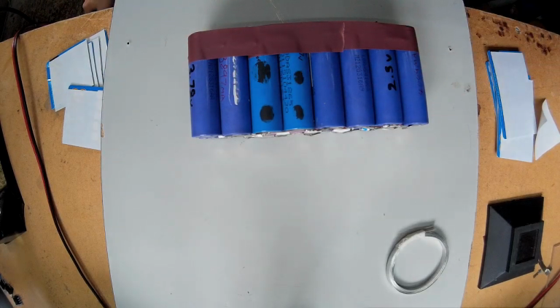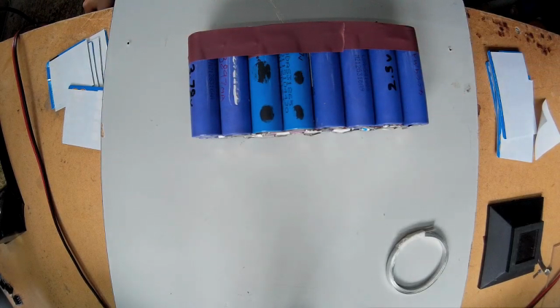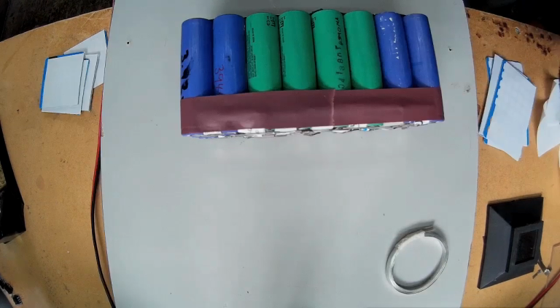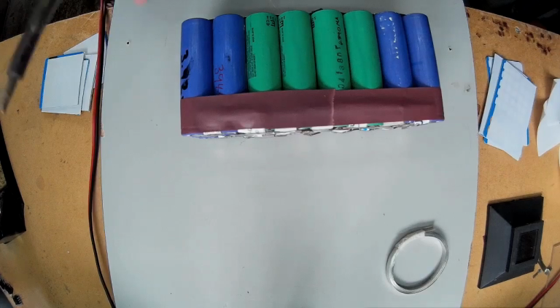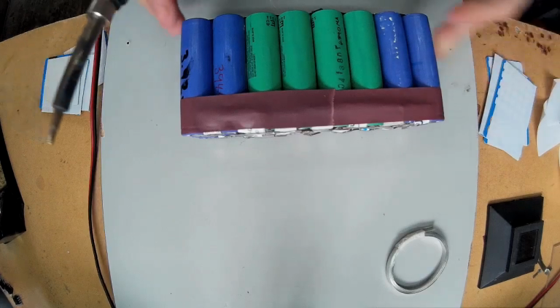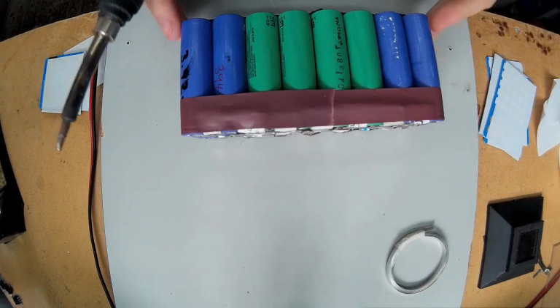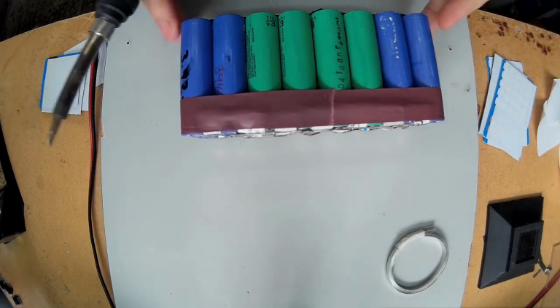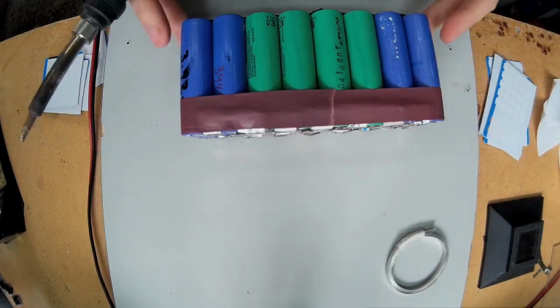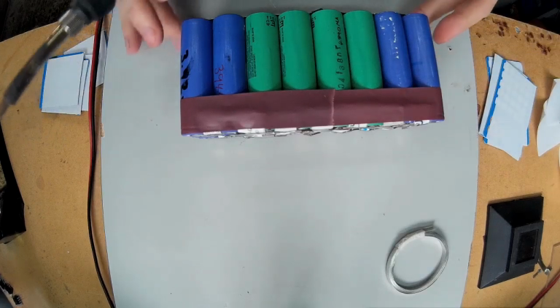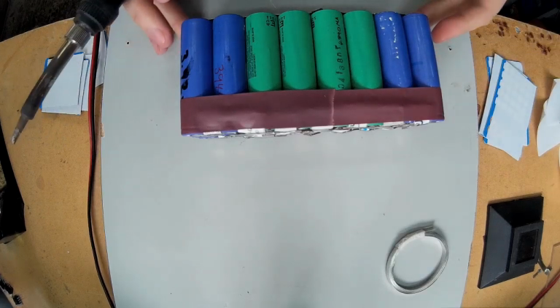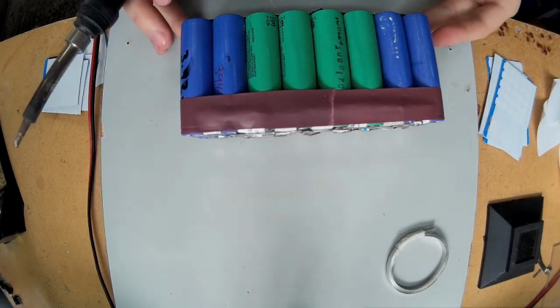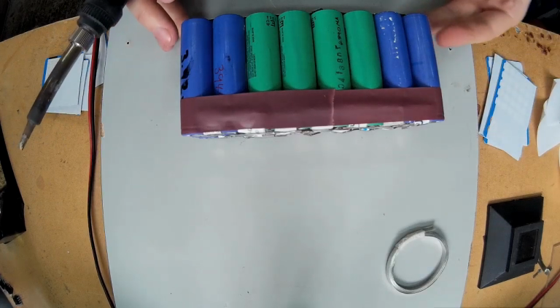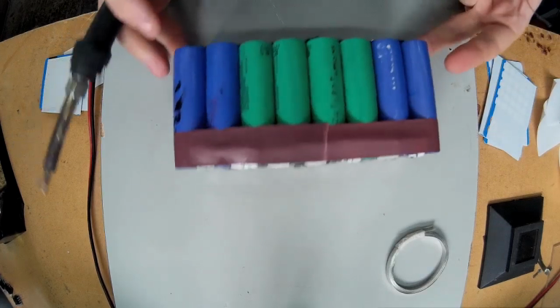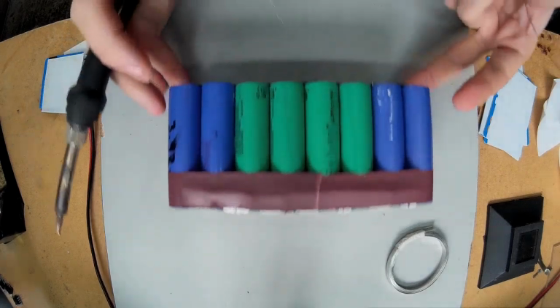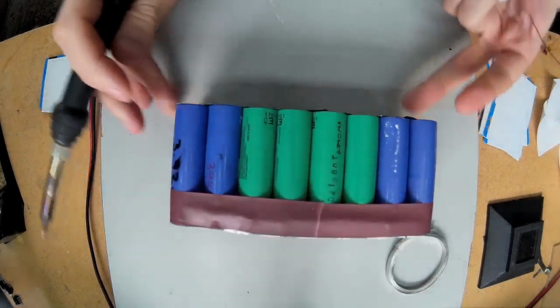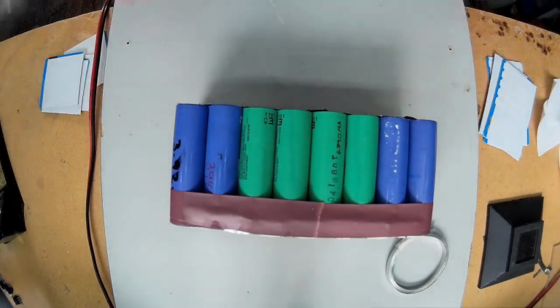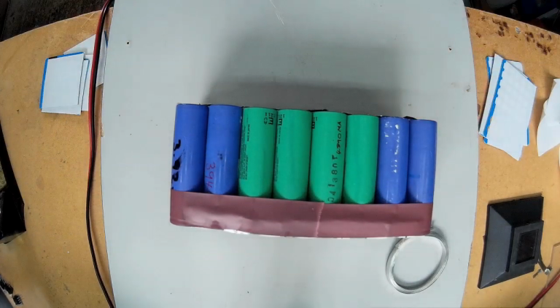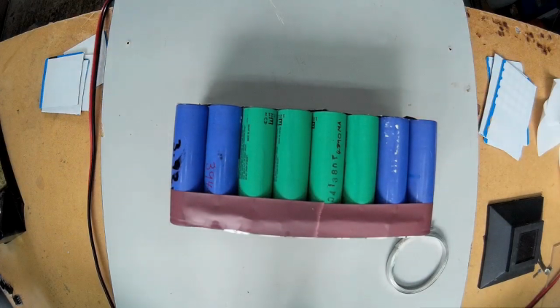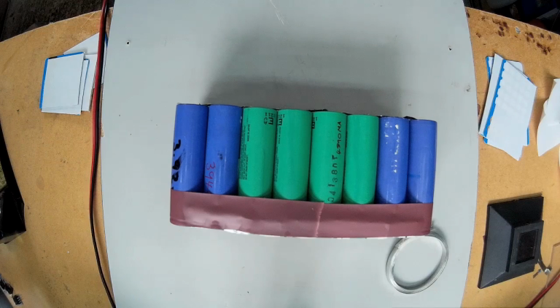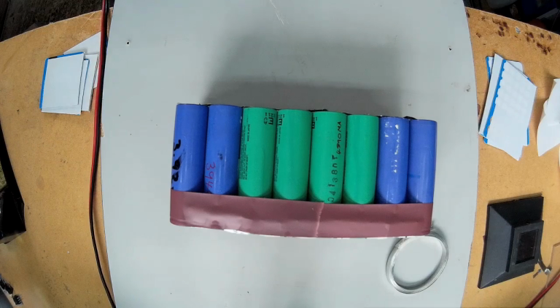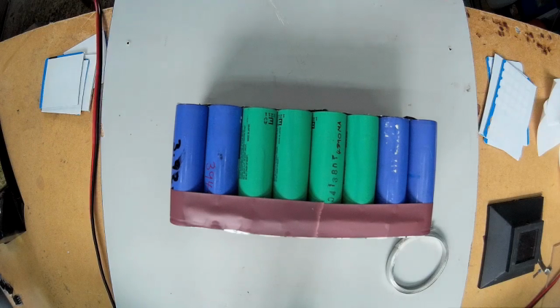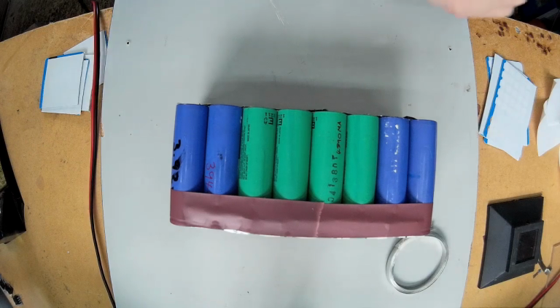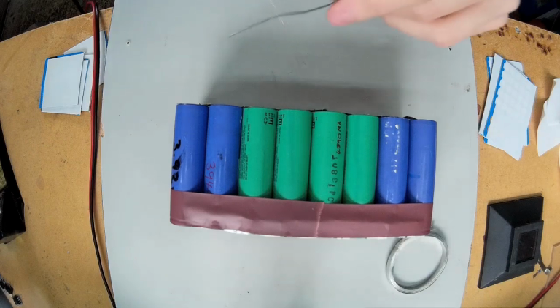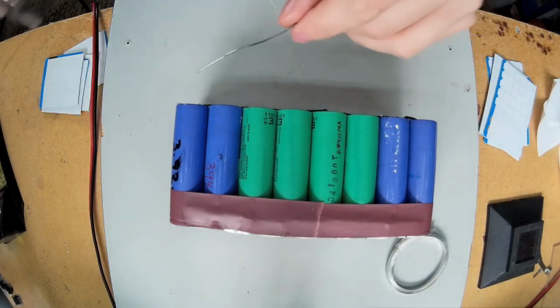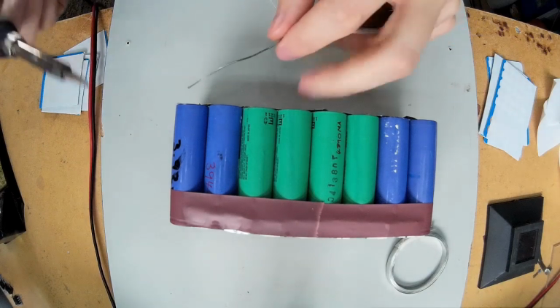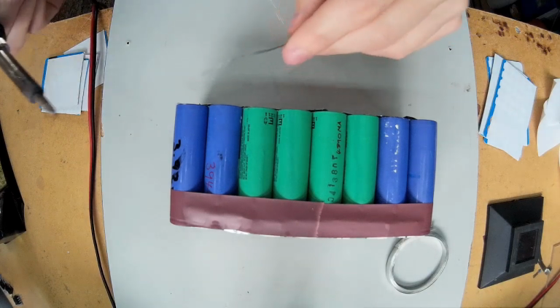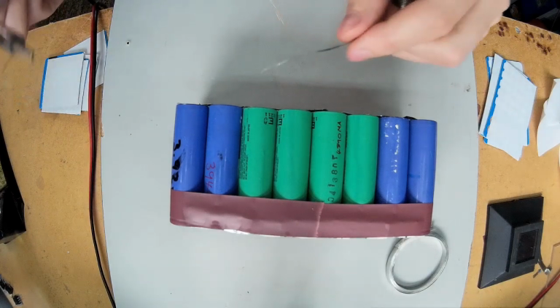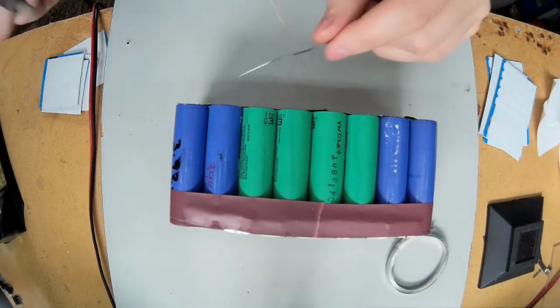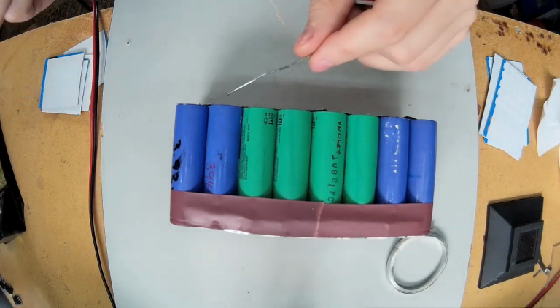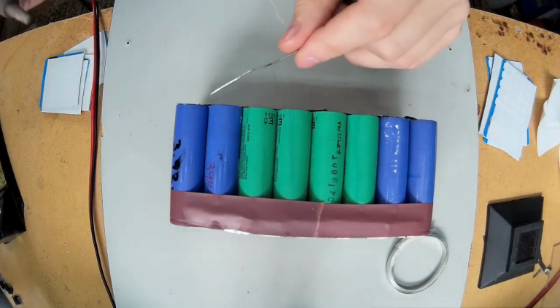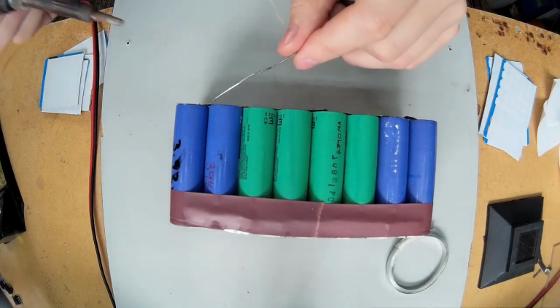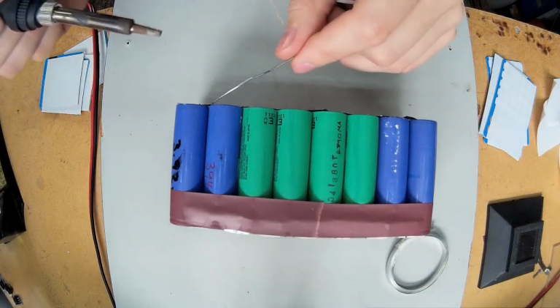So I'm going to be checking the charger part by the bottom of it. The batteries are stuck together, so I'm just going to start tinning the battery terminals ready for the bus bar.